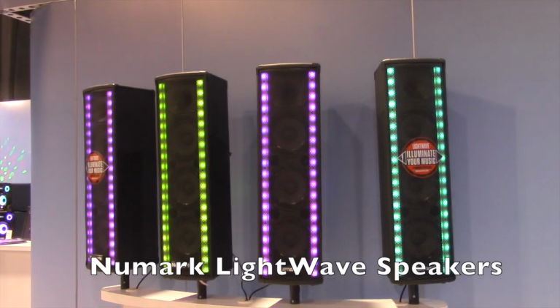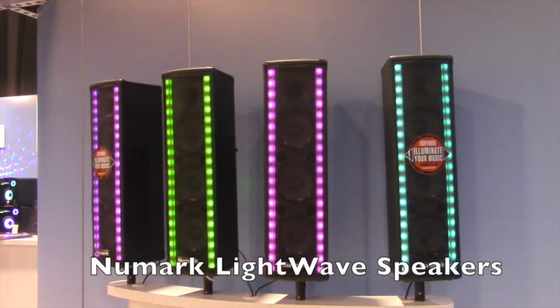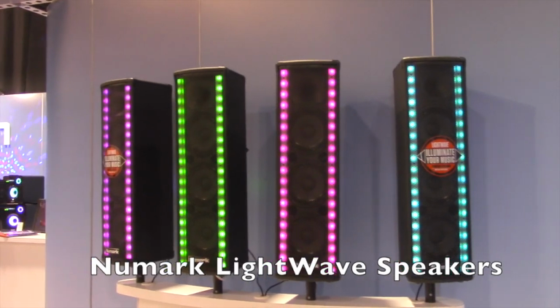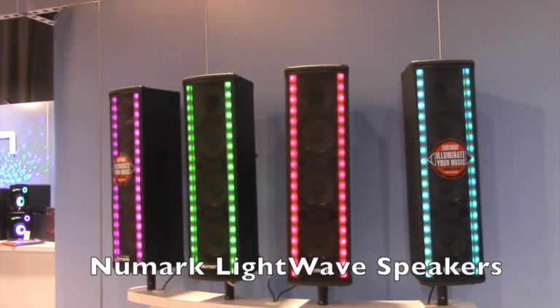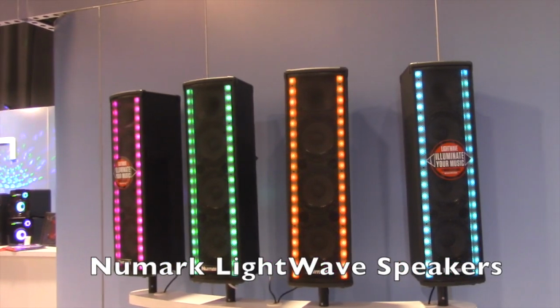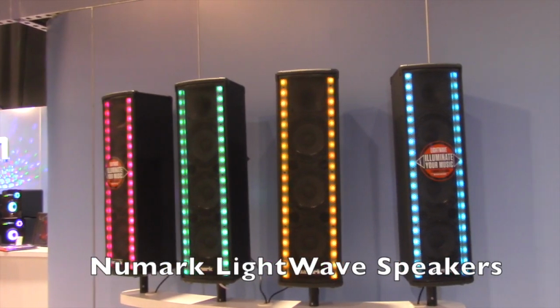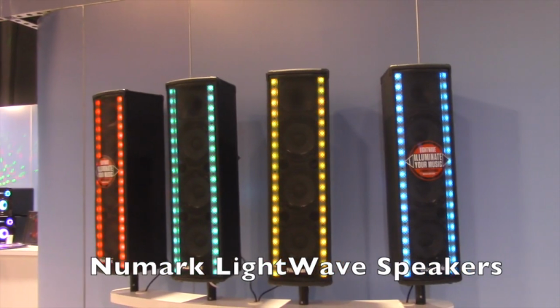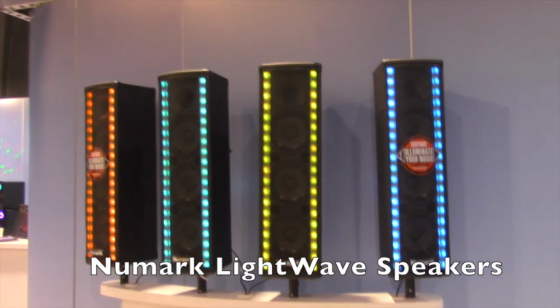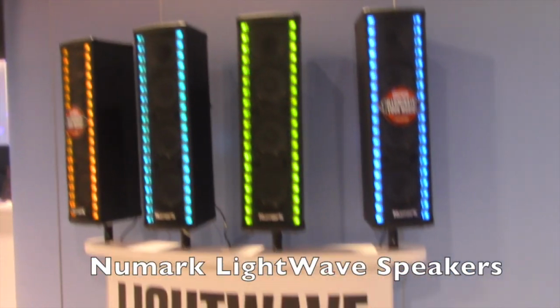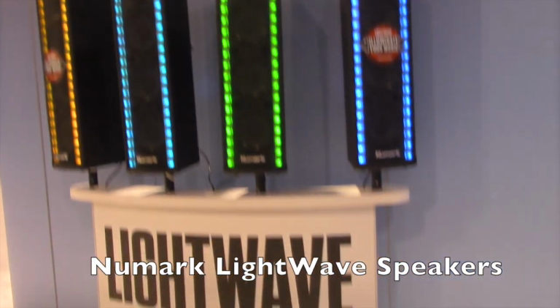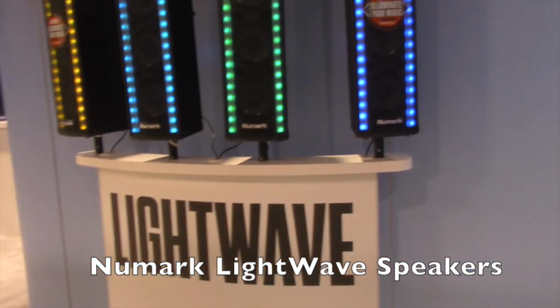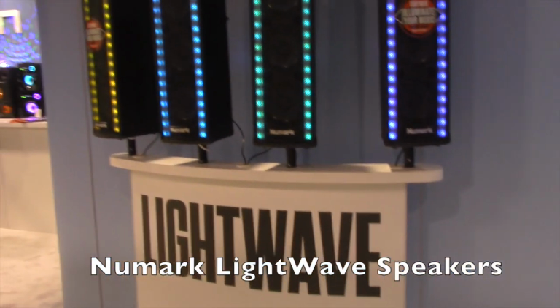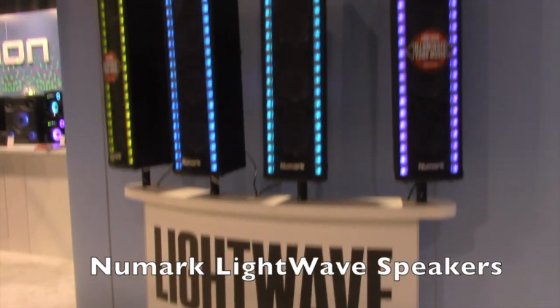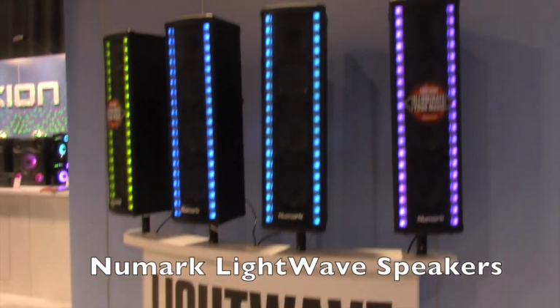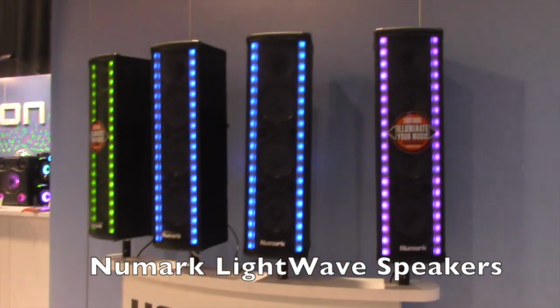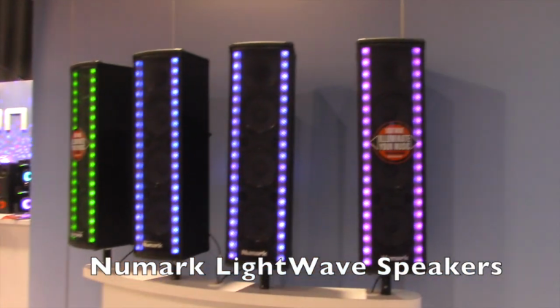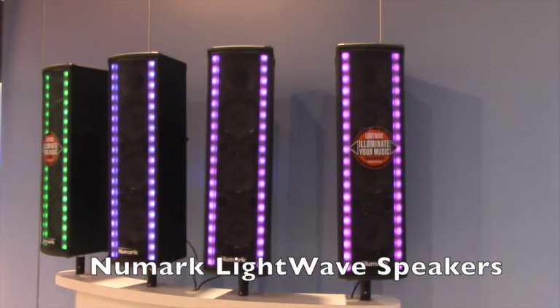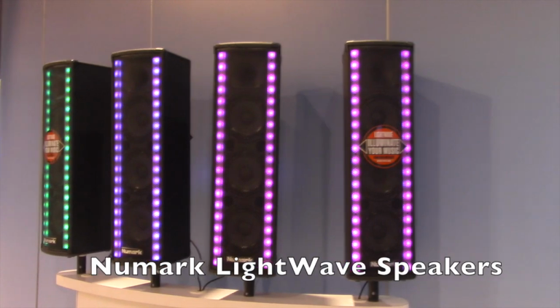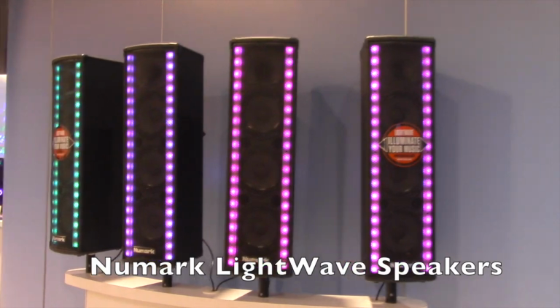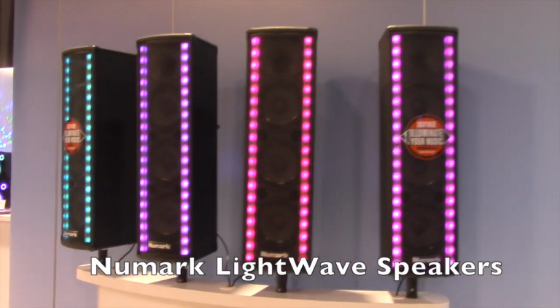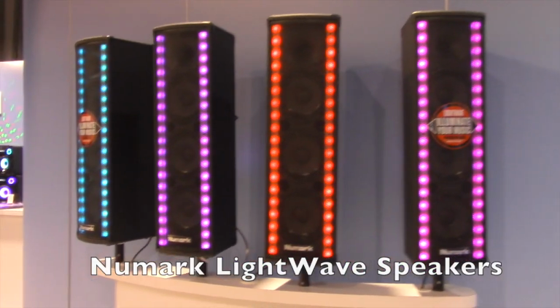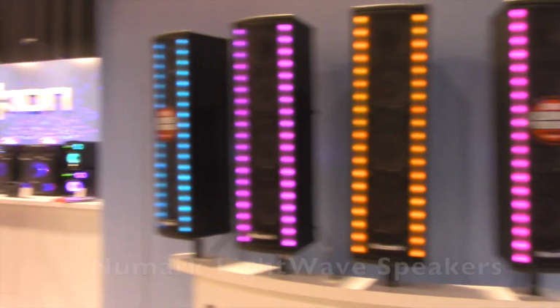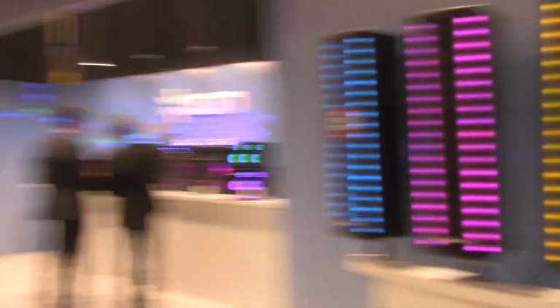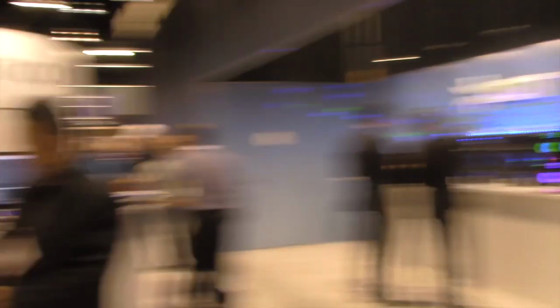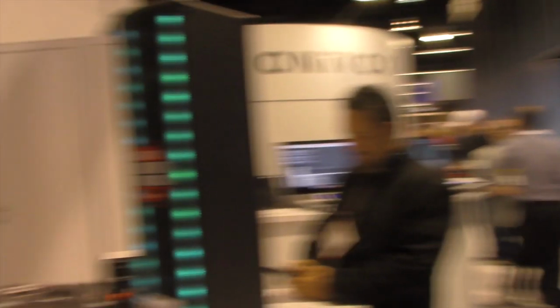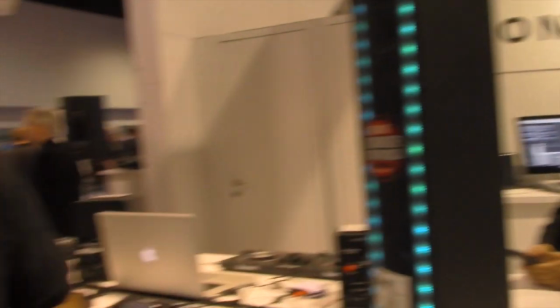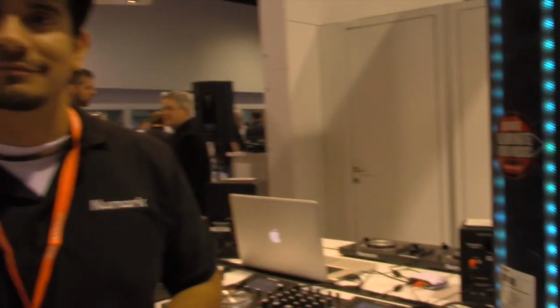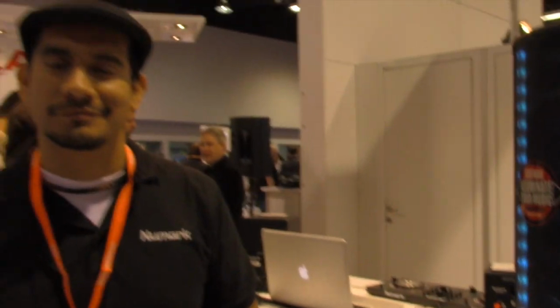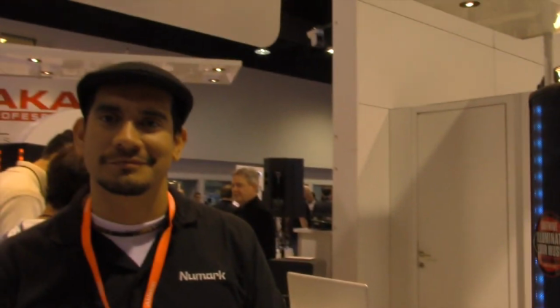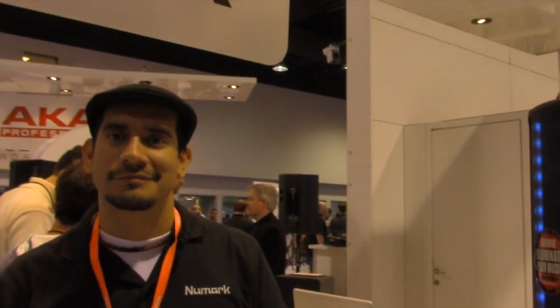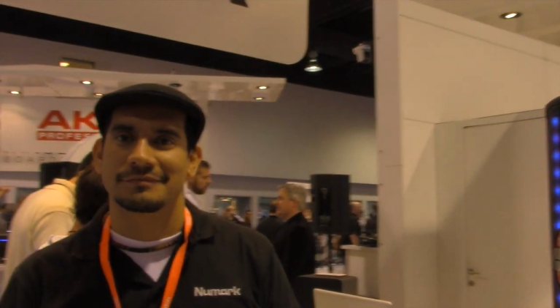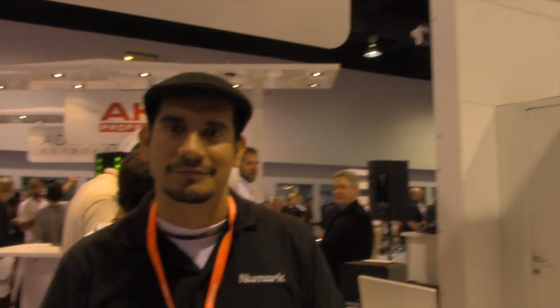Hey everybody, Jaren here with the Disc Jockey News. I am here at the Newmark booth. They have a new Lightwave speaker out. I am here with Alex, and Alex will tell us all the details on this speaker.